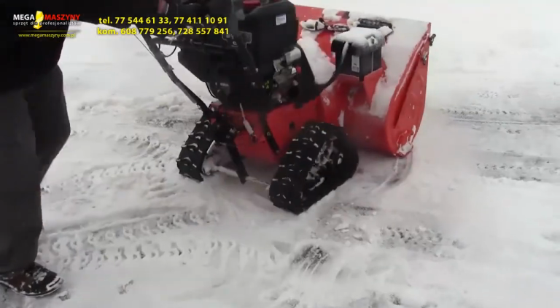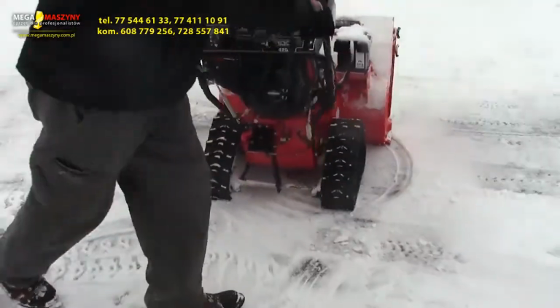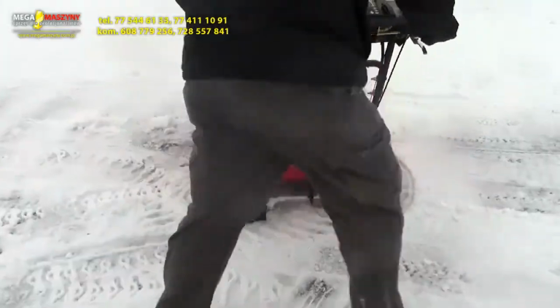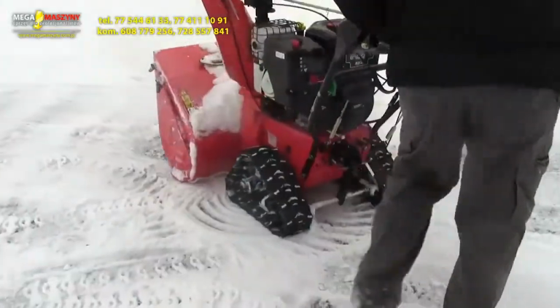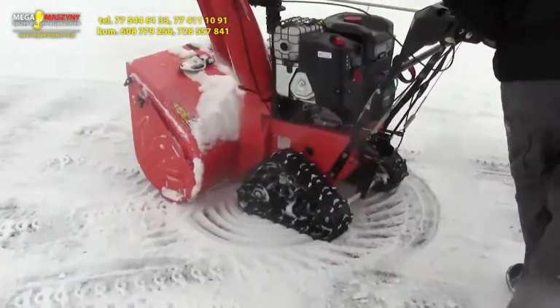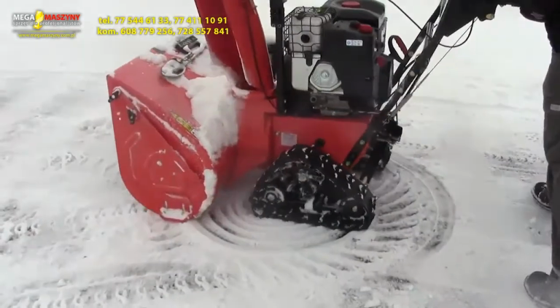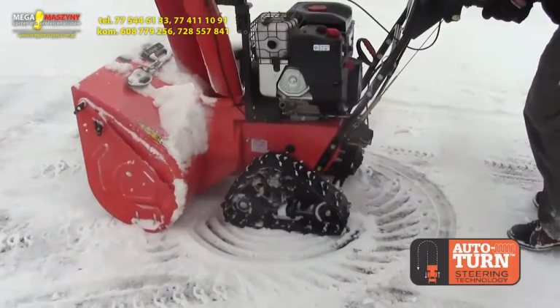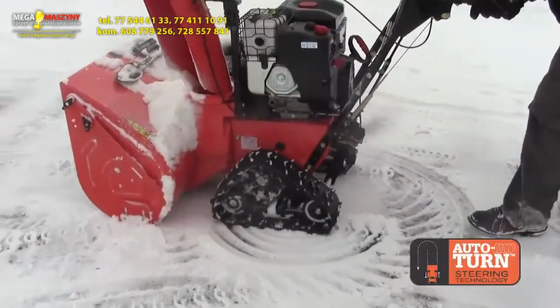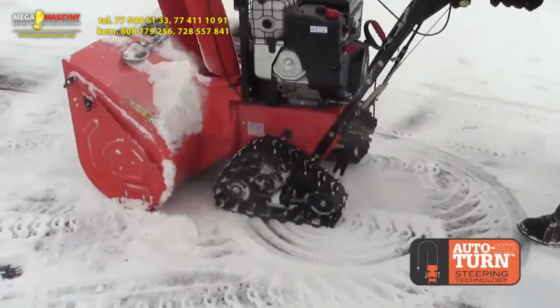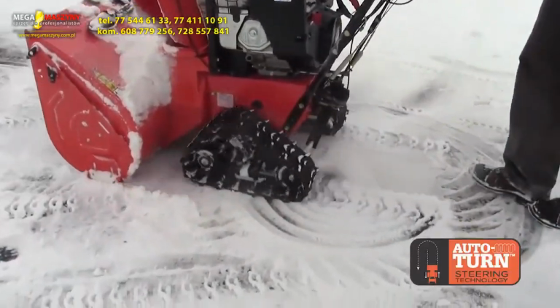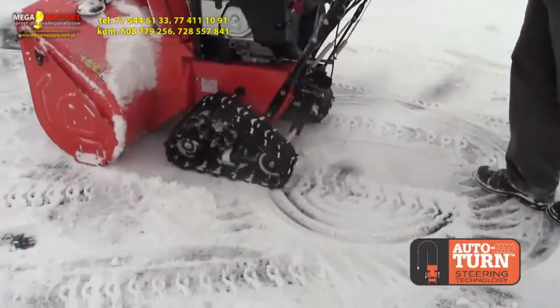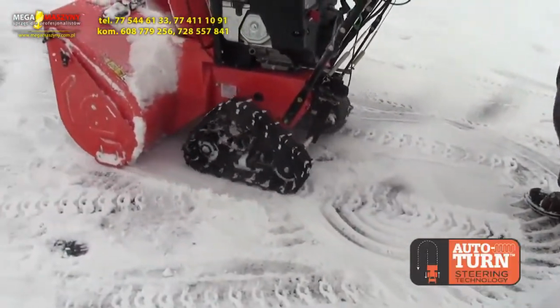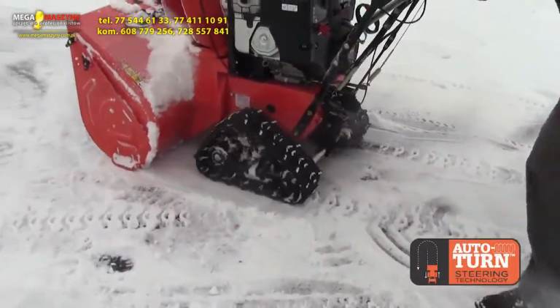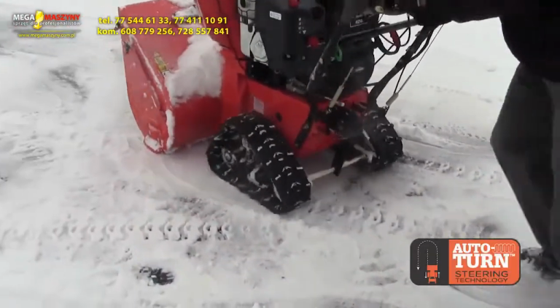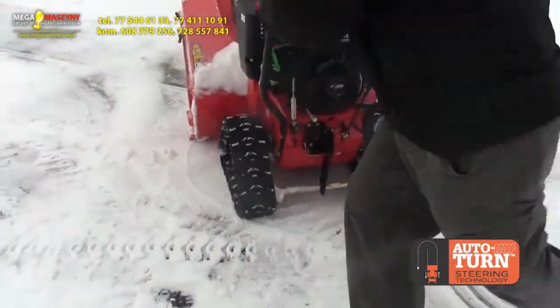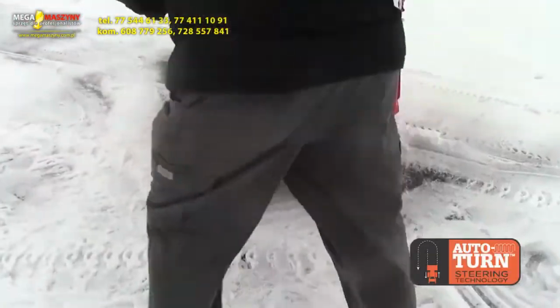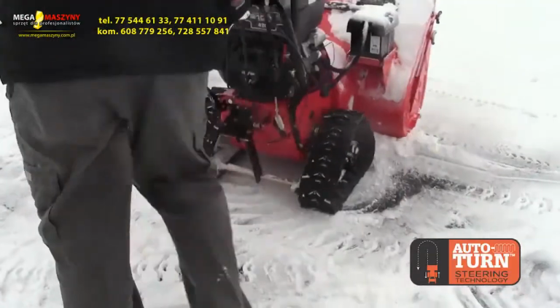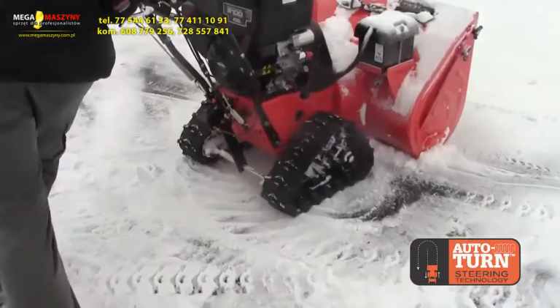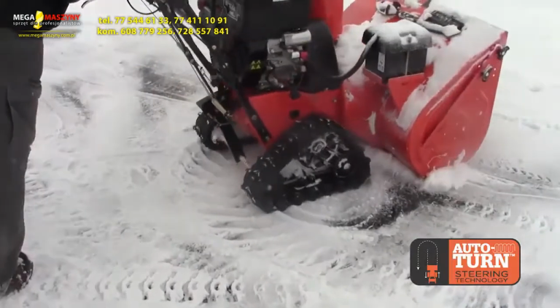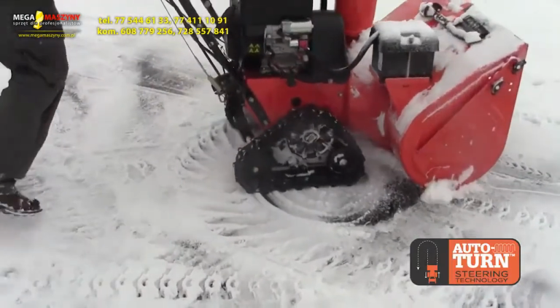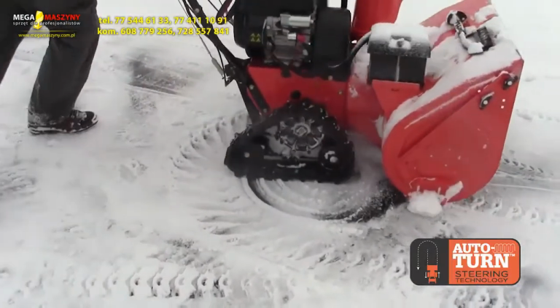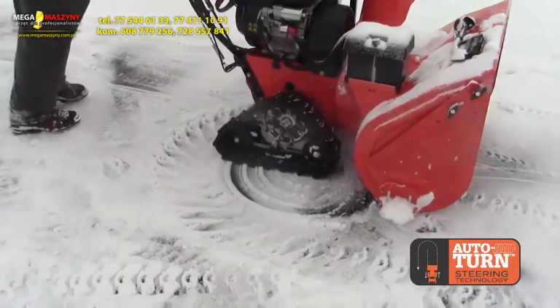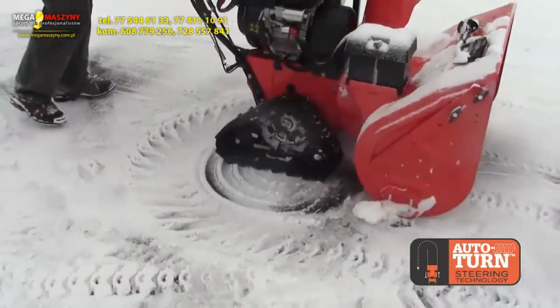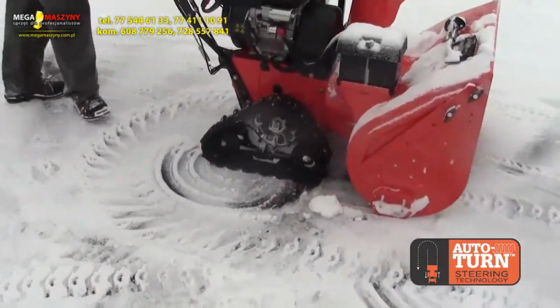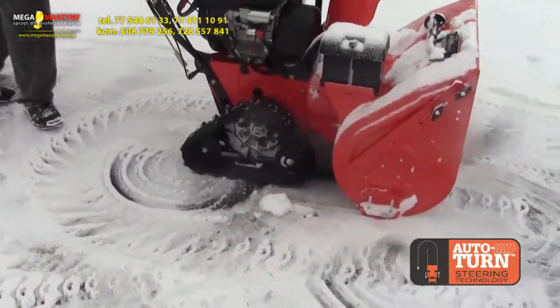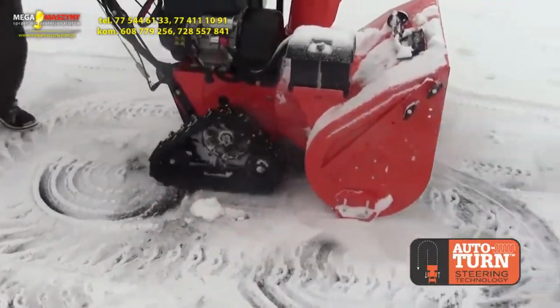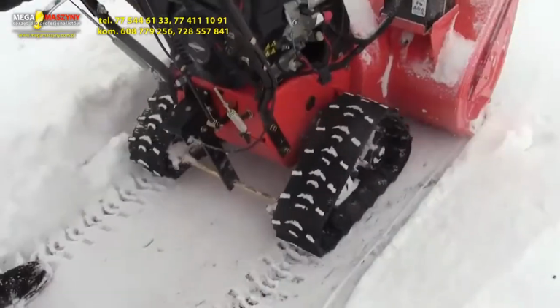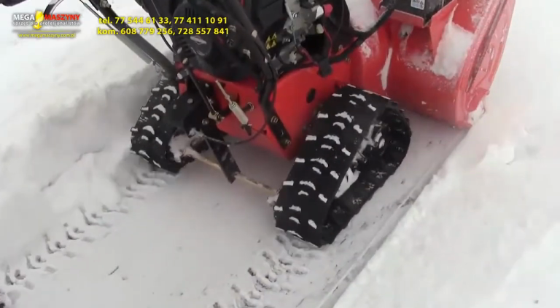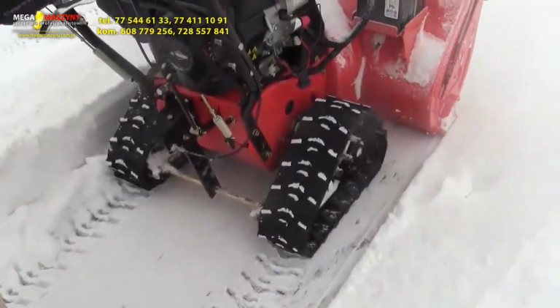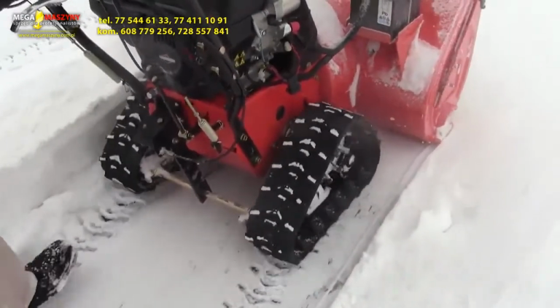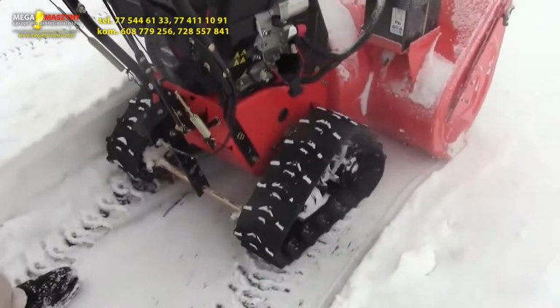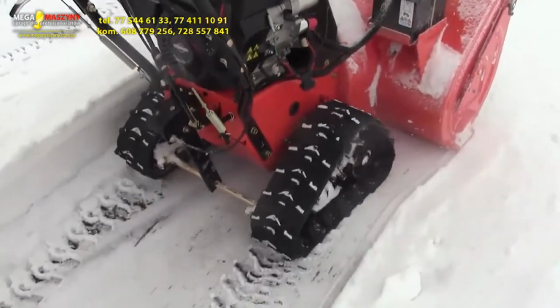As an industry first, auto turn steering technology is available on Aaron's Pro and Hydro Pro track drive models. Aaron's track machines are the most maneuverable track models on the market today.